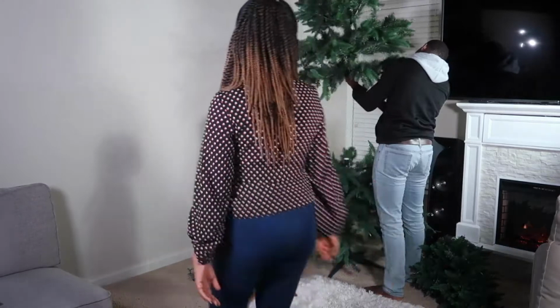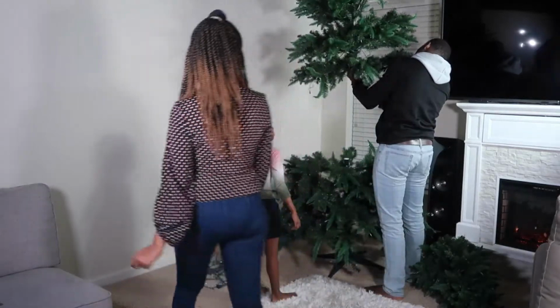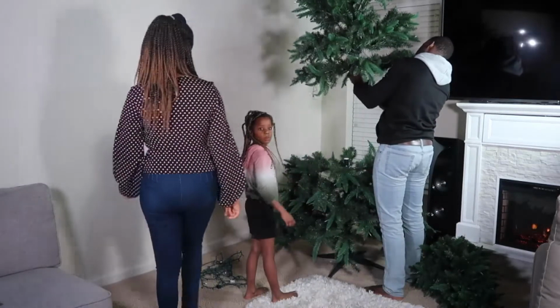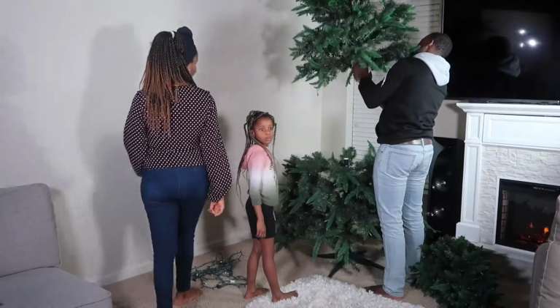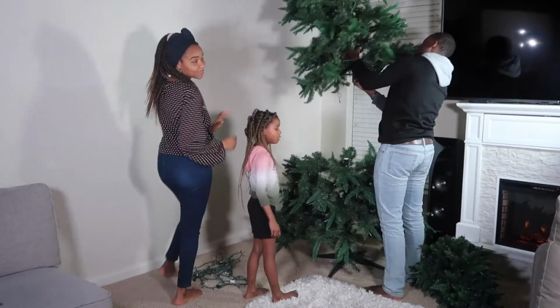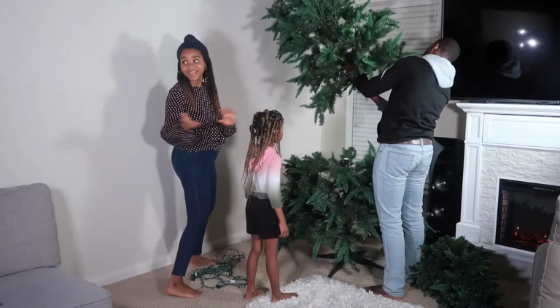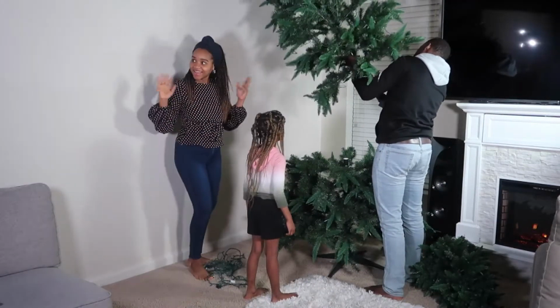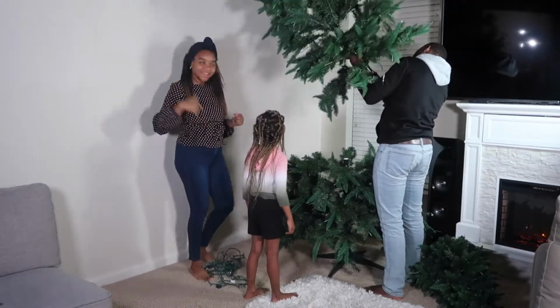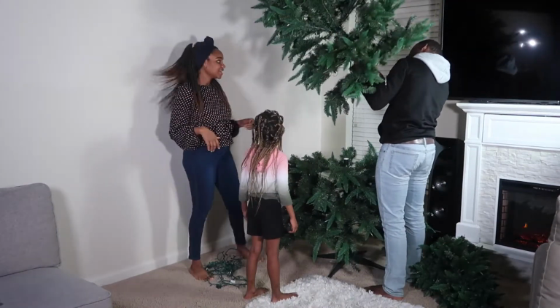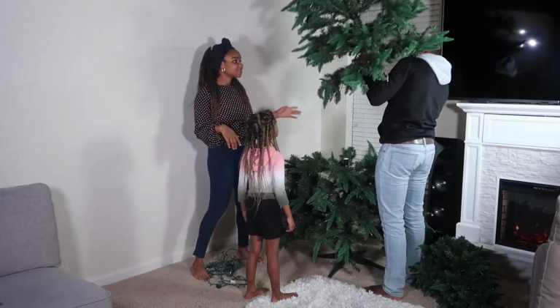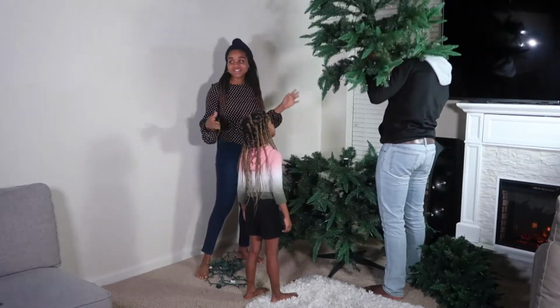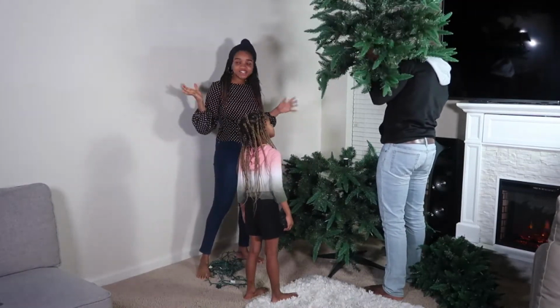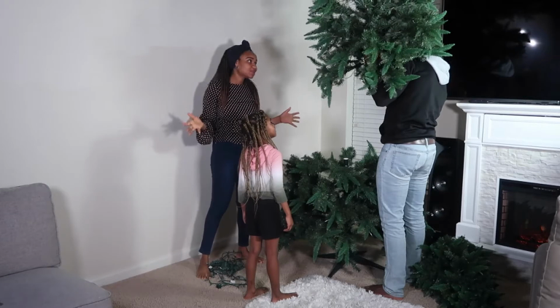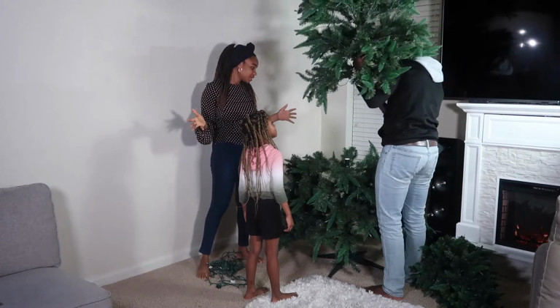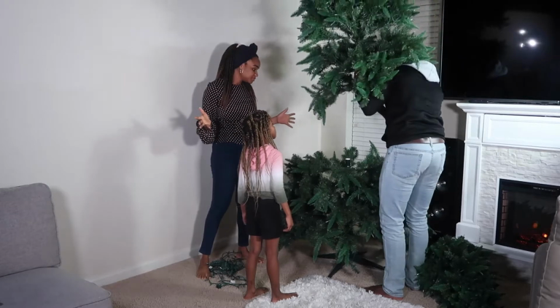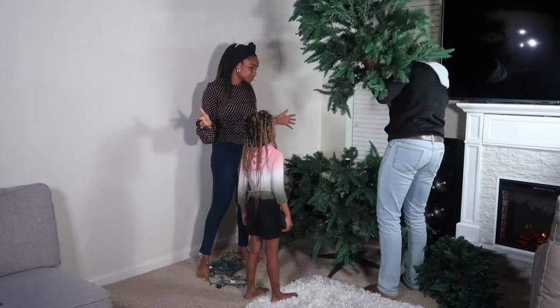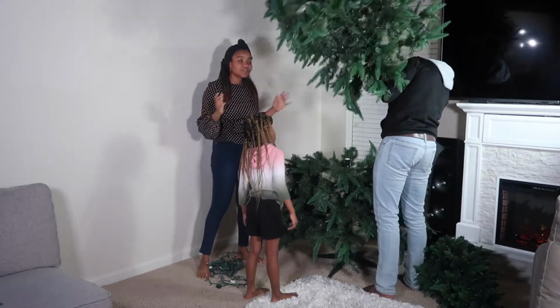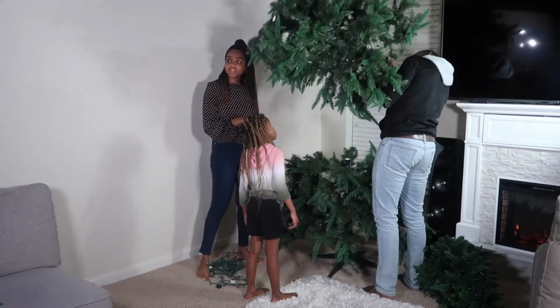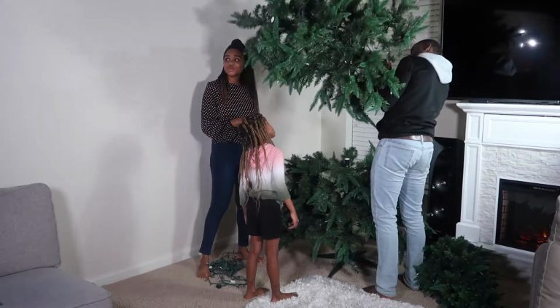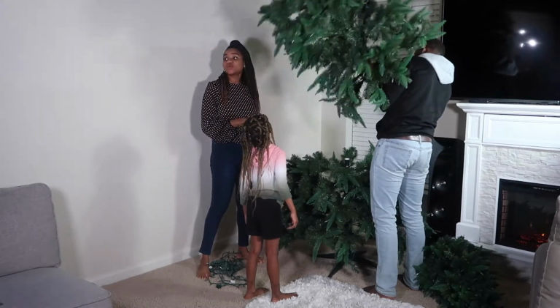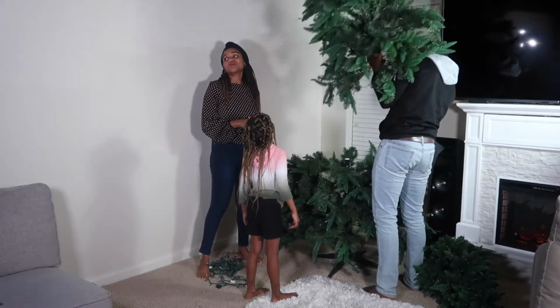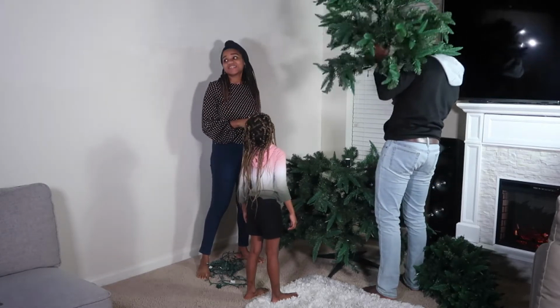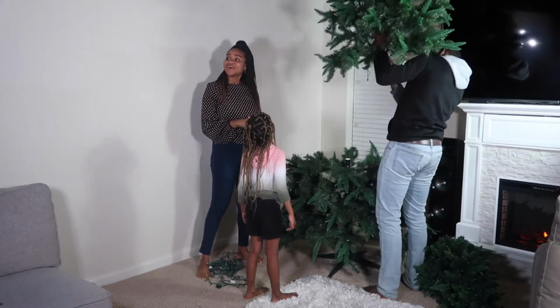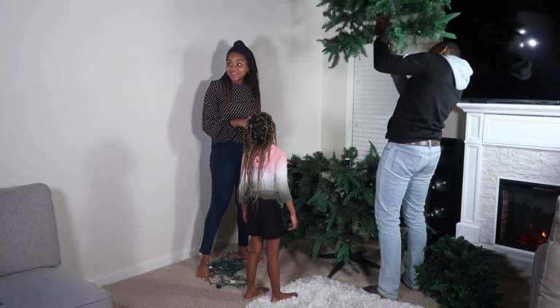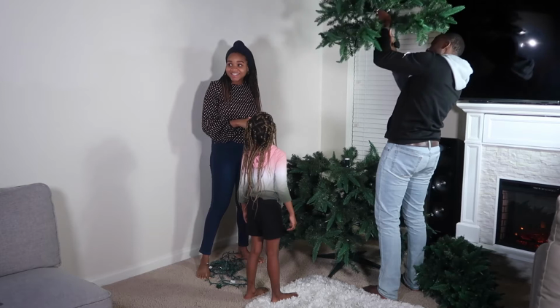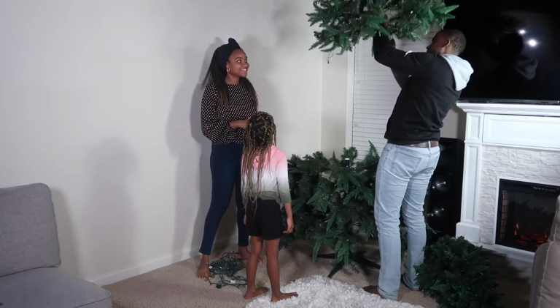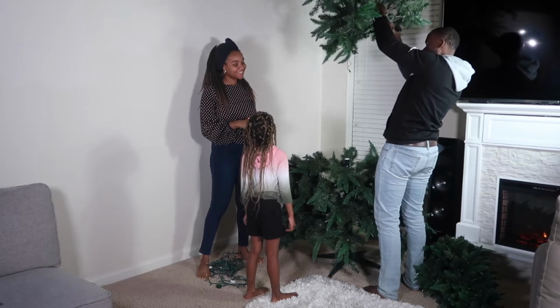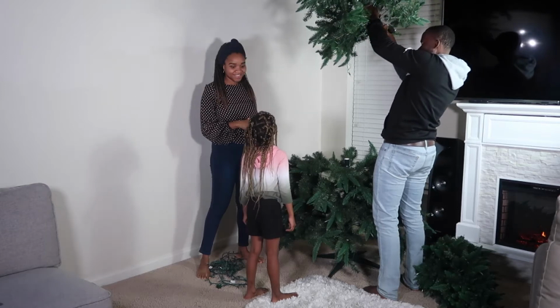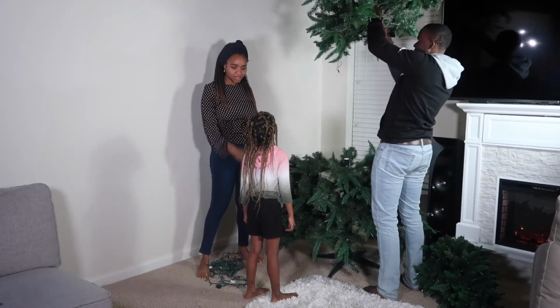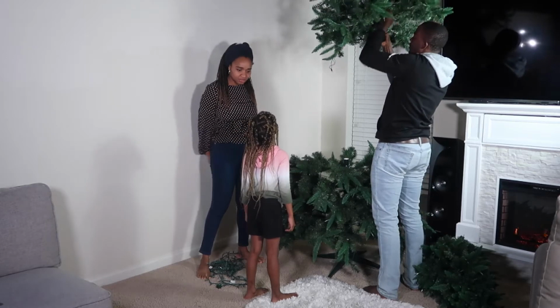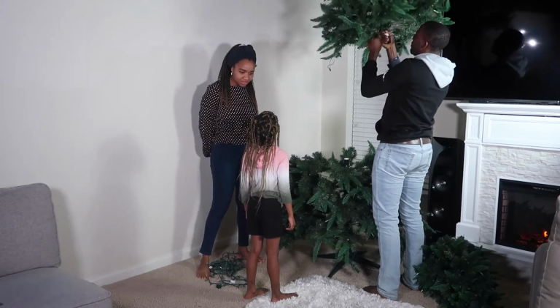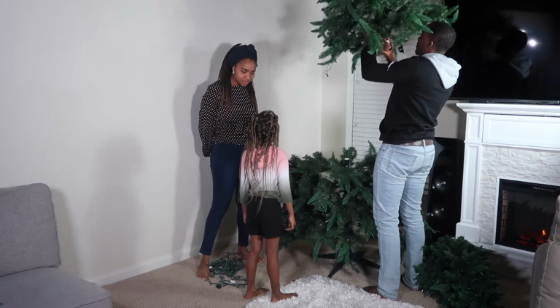Alright guys, so you can see this is shaping up. He's going to do all the work while you stay here and watch. Do you want to talk to daddy? Do you want to help daddy?